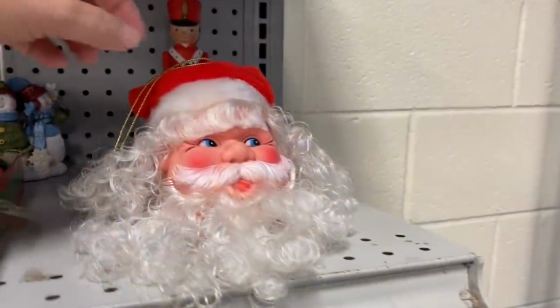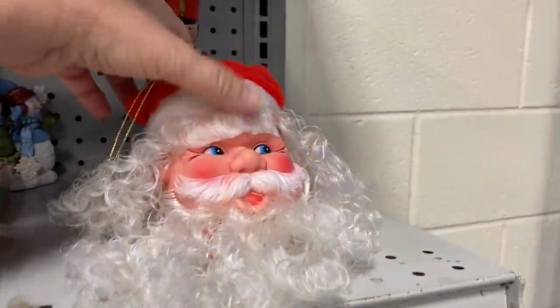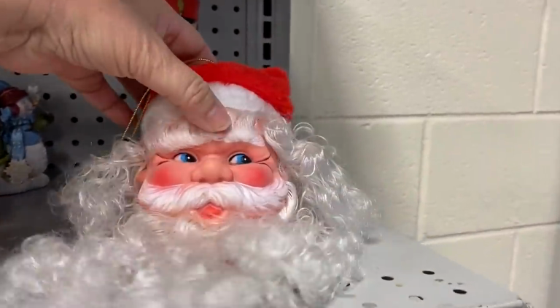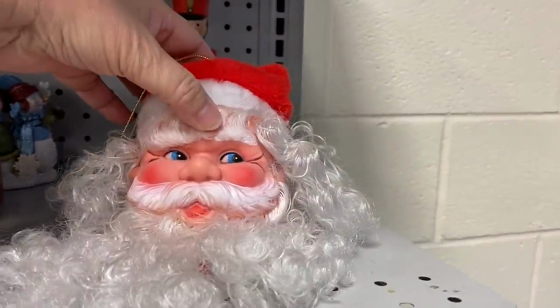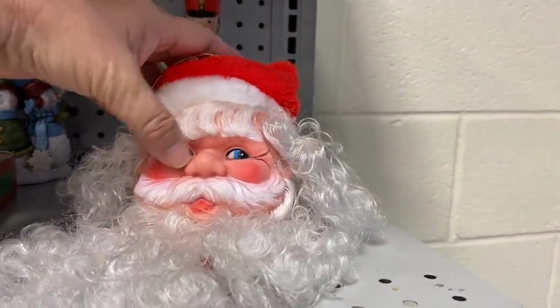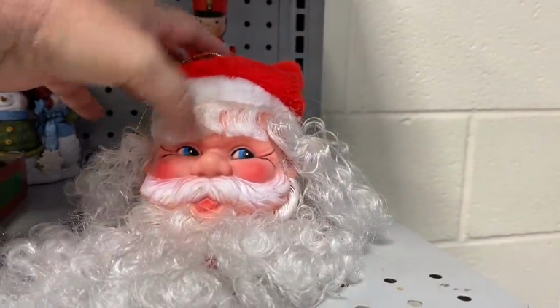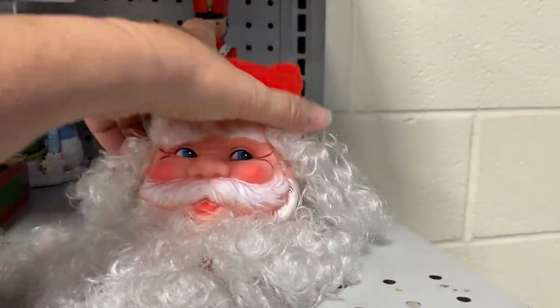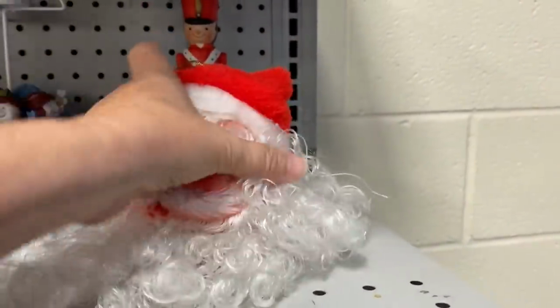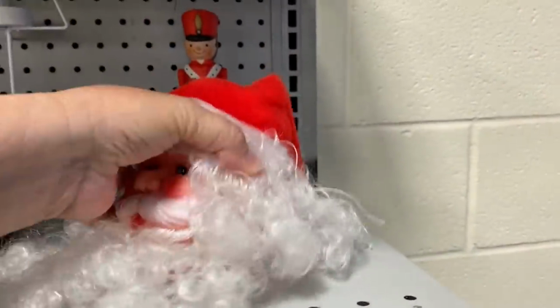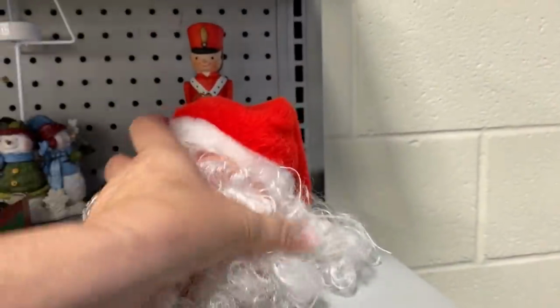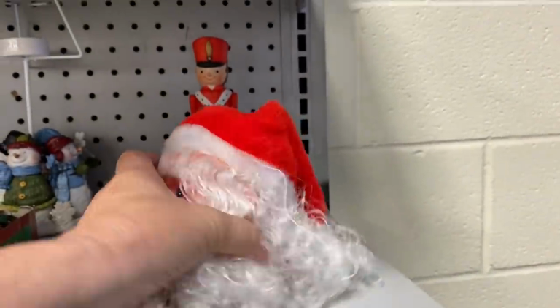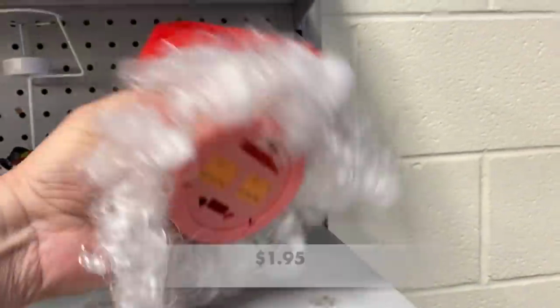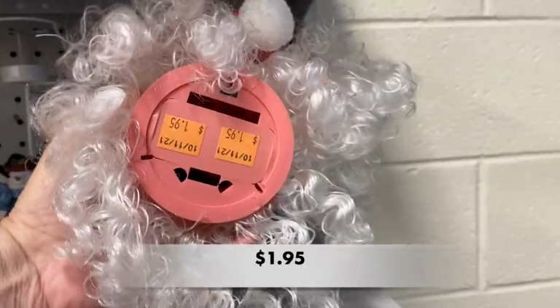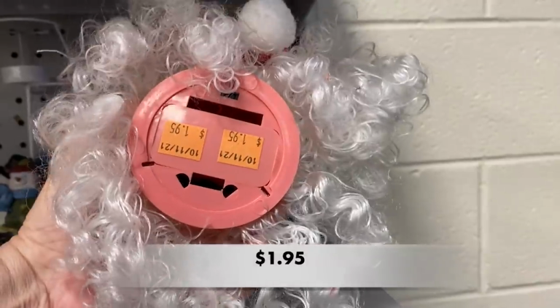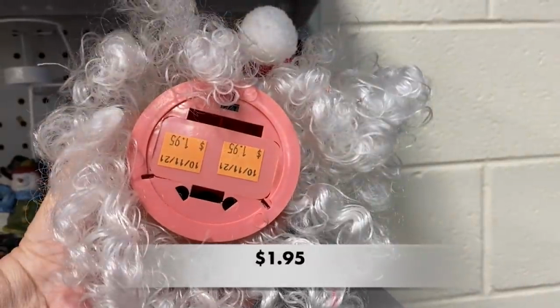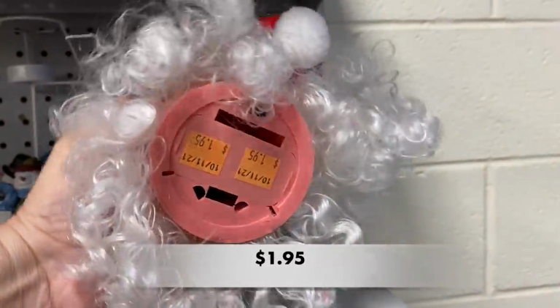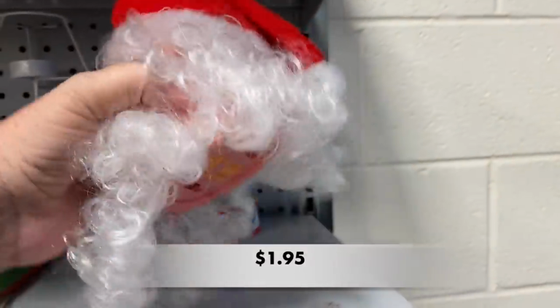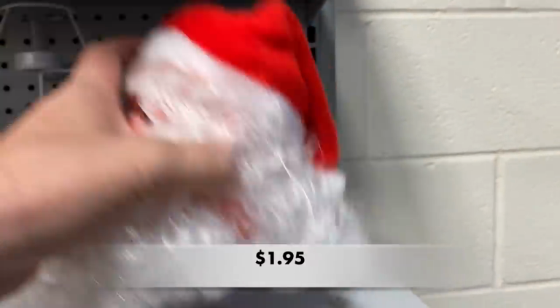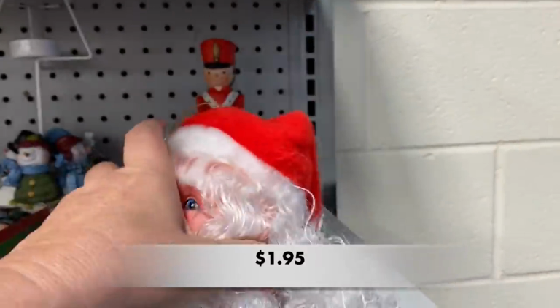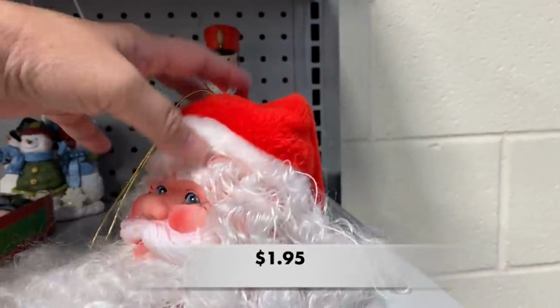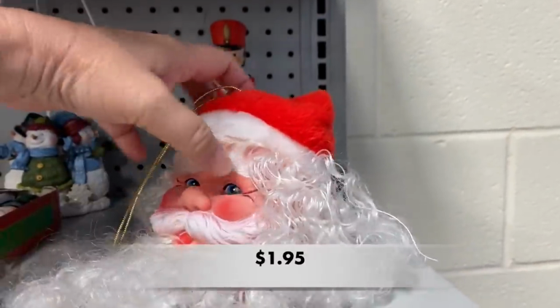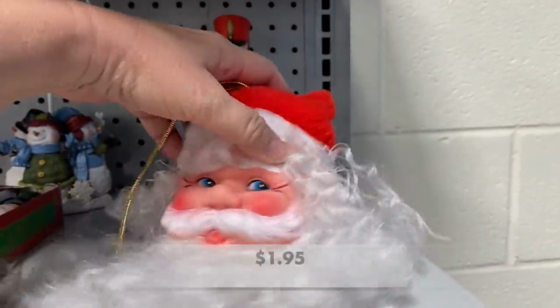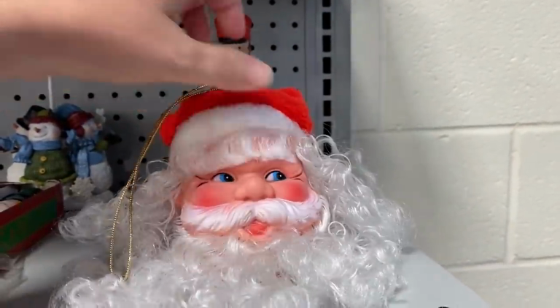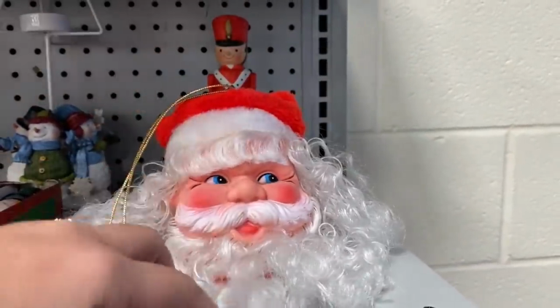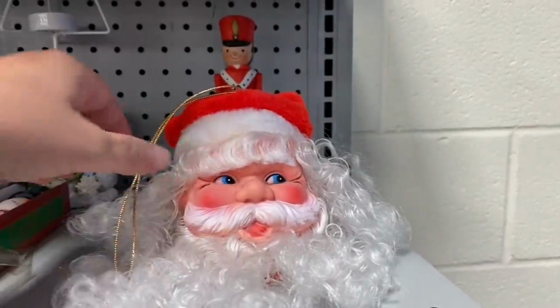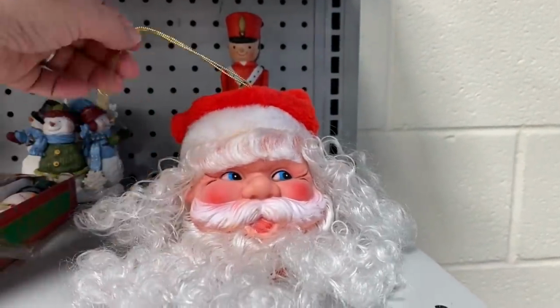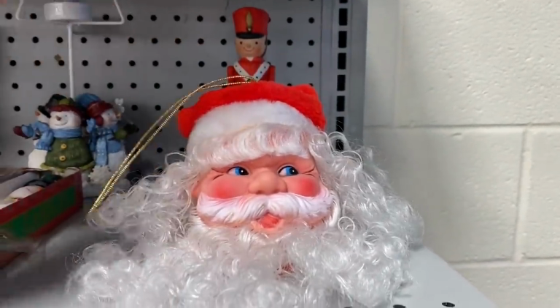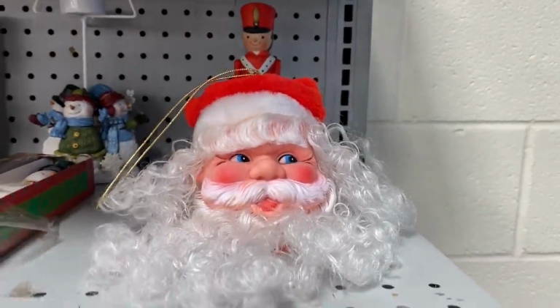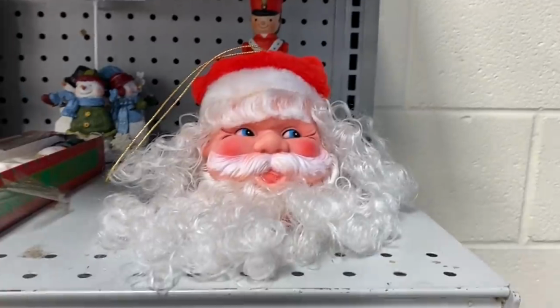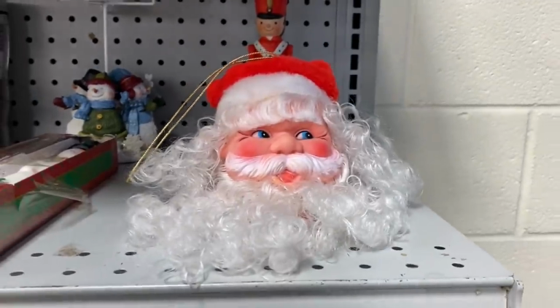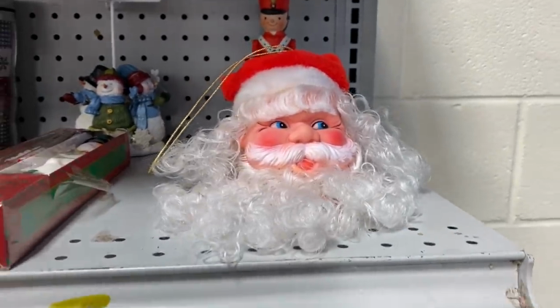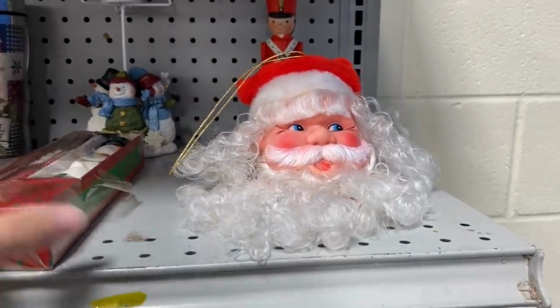Check out this Santa face — I don't know if it is a music box, a nightlight, or even a Christmas ornament. If you know anything about this Santa, please leave me a comment.